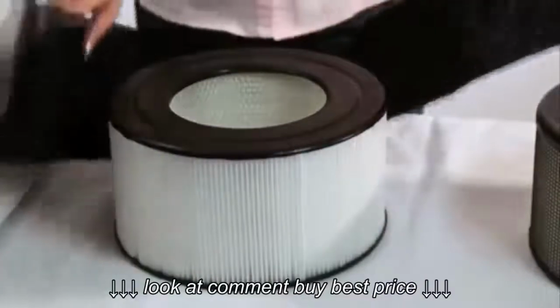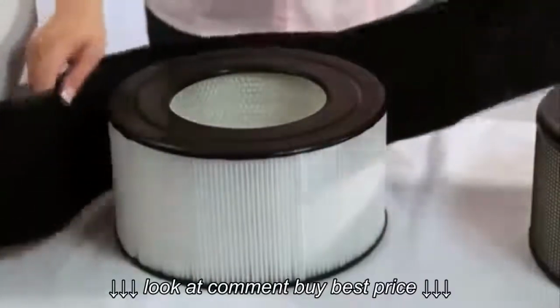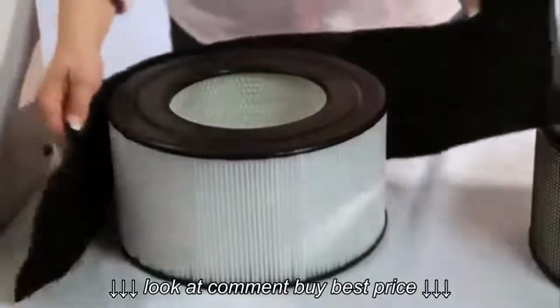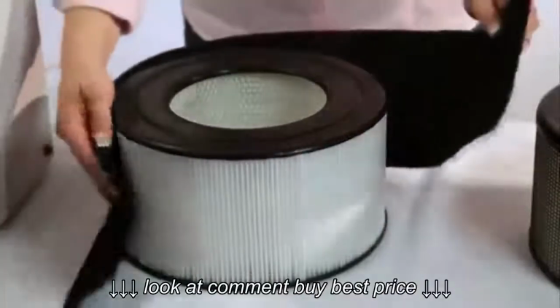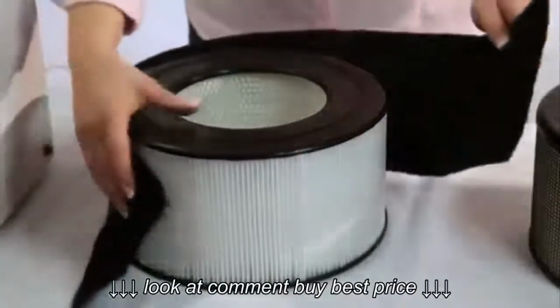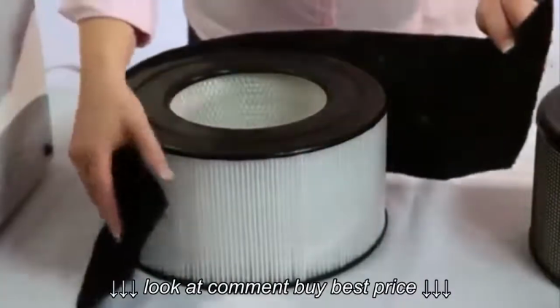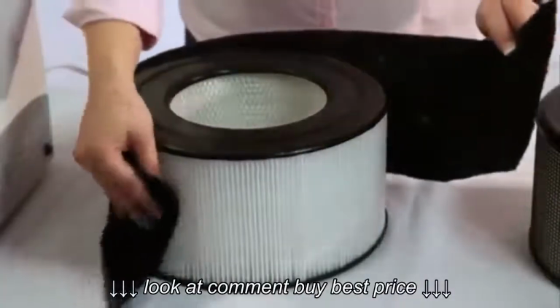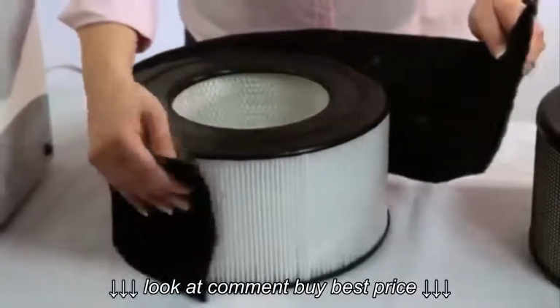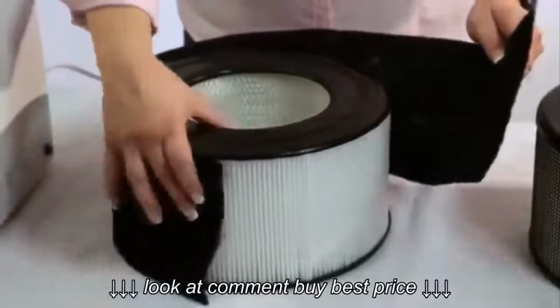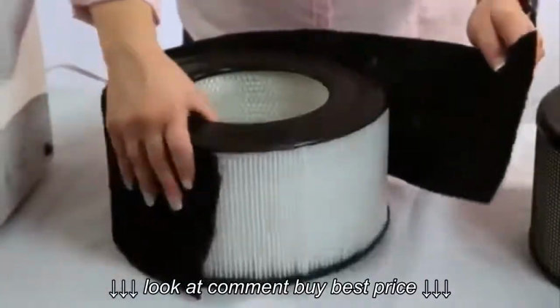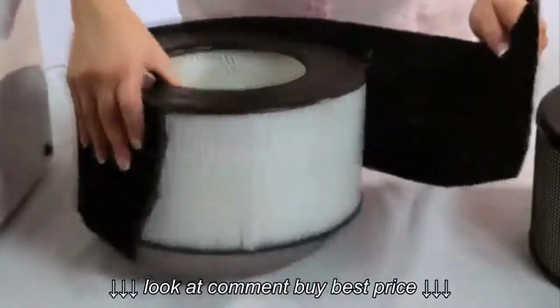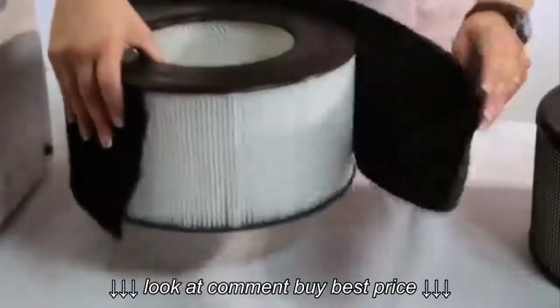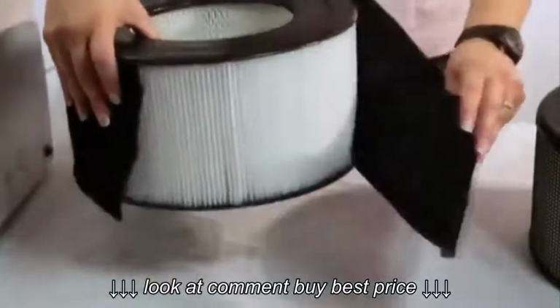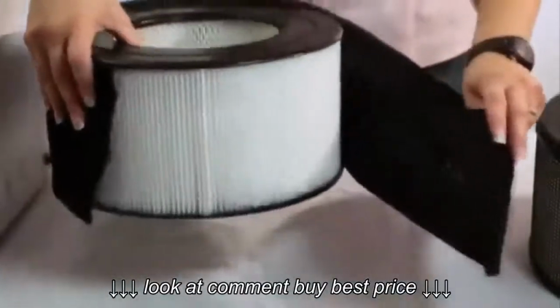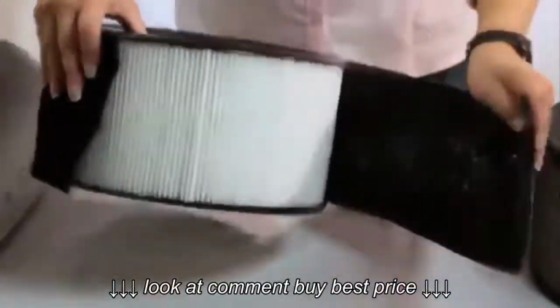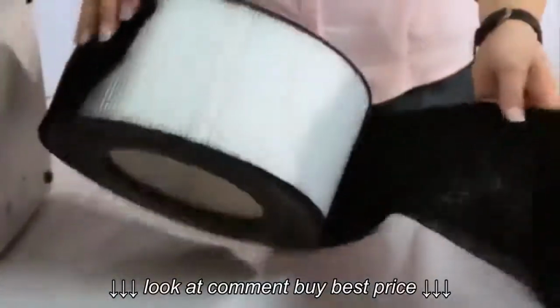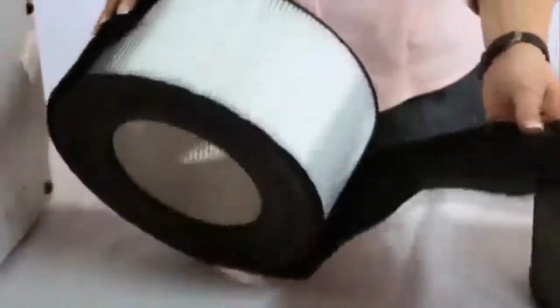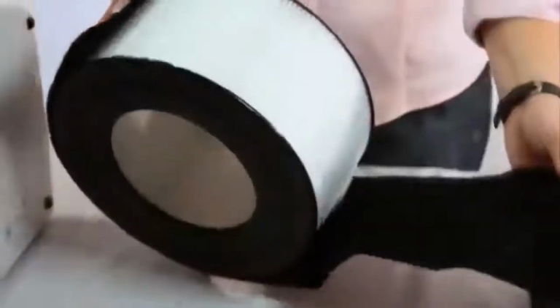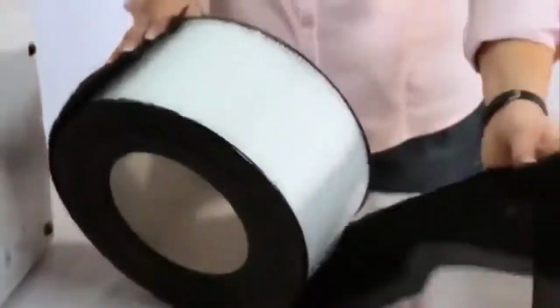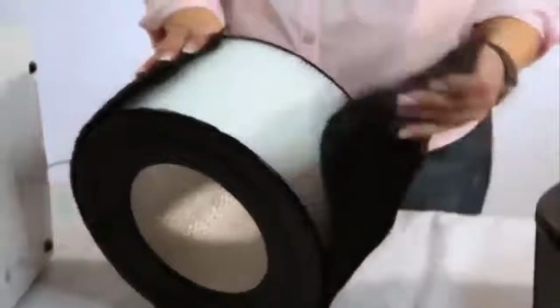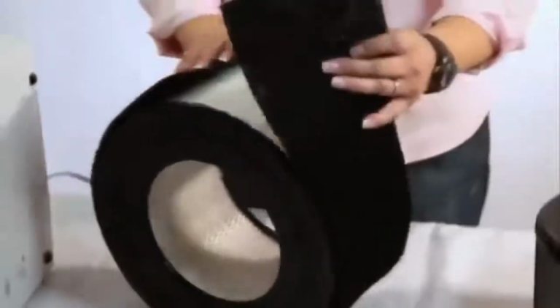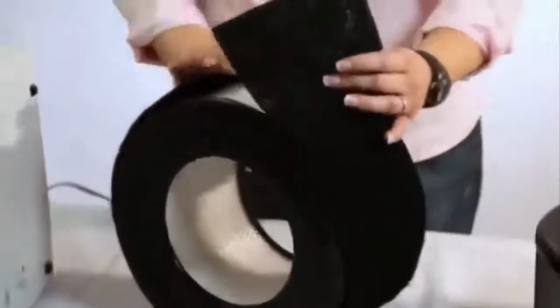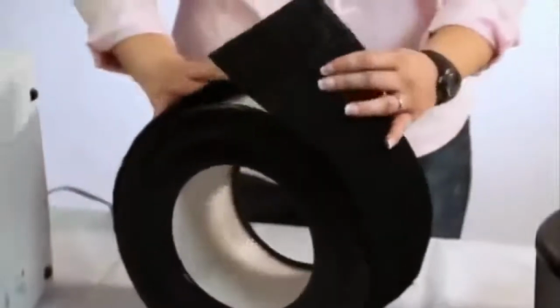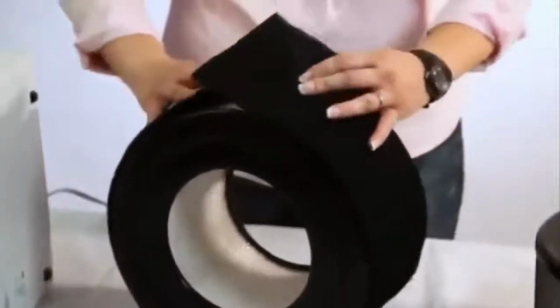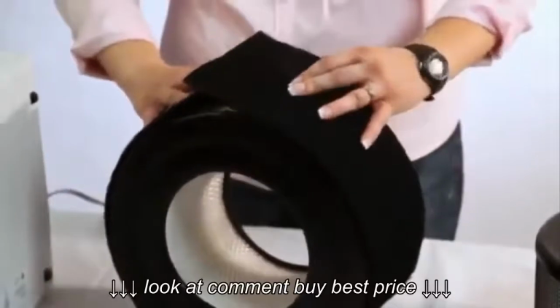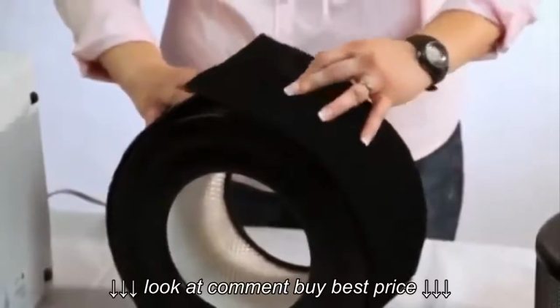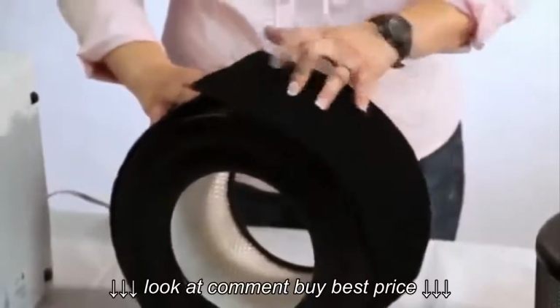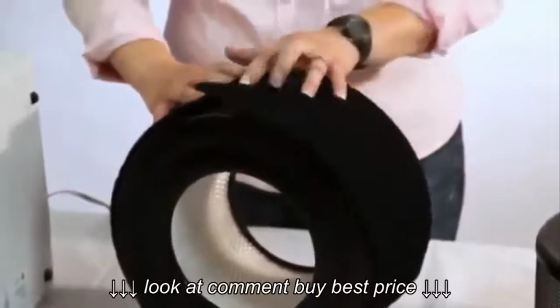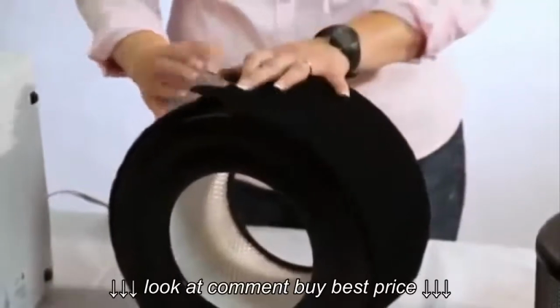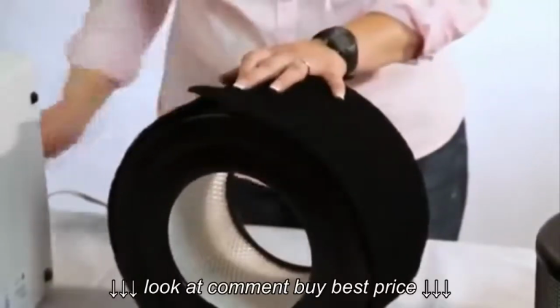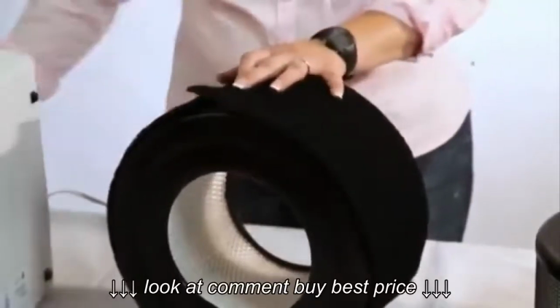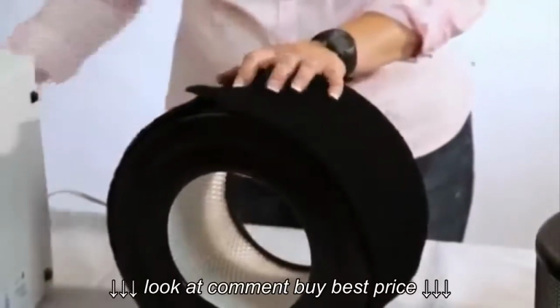Once the filter has been completely vacuumed, wrap a brand new pre-filter around the outside of it and Velcro it into place with the provided Velcro straps.